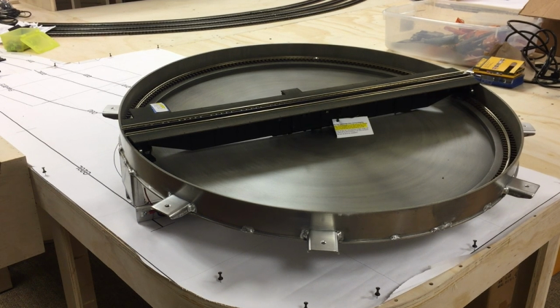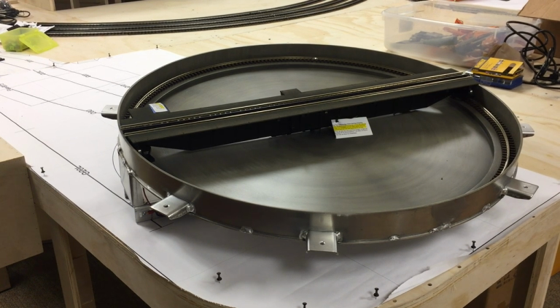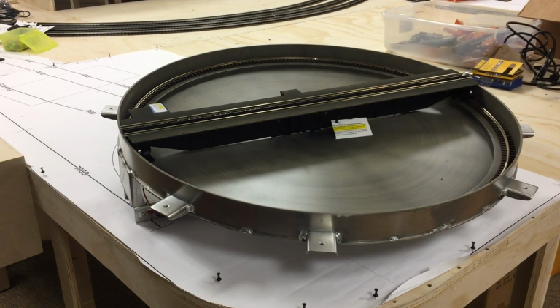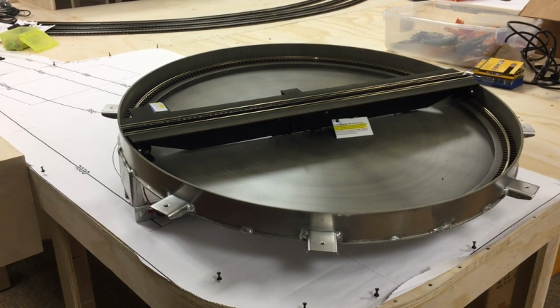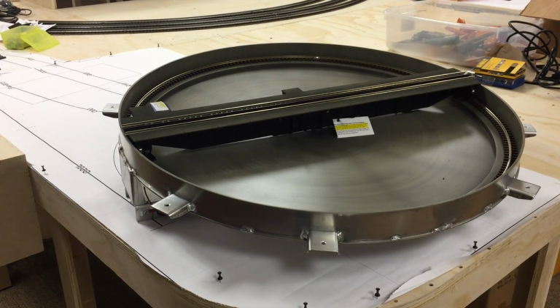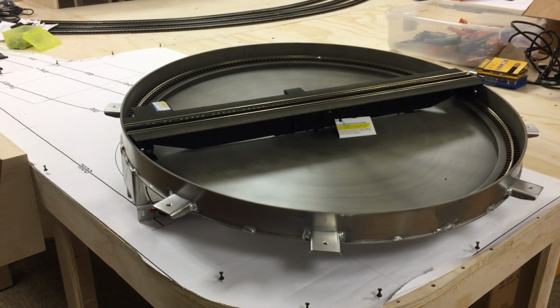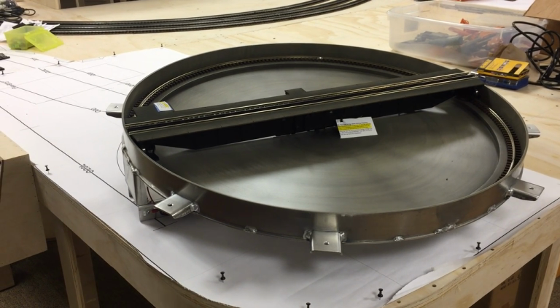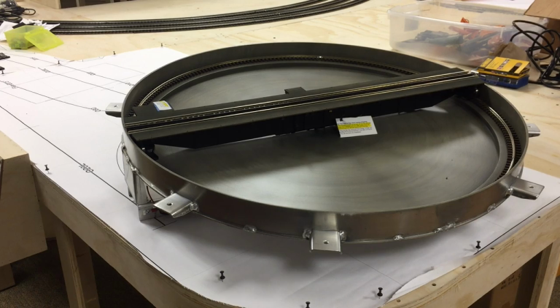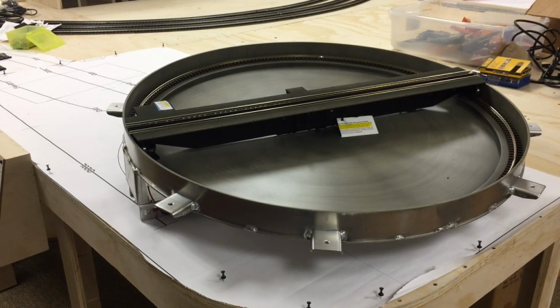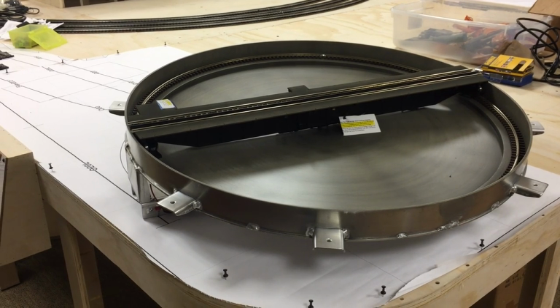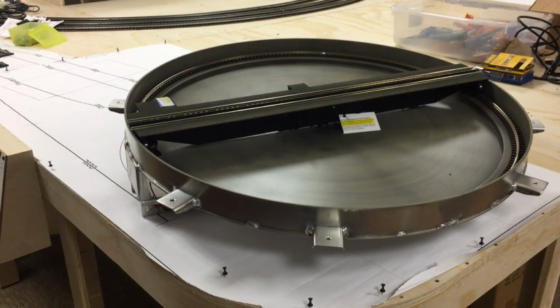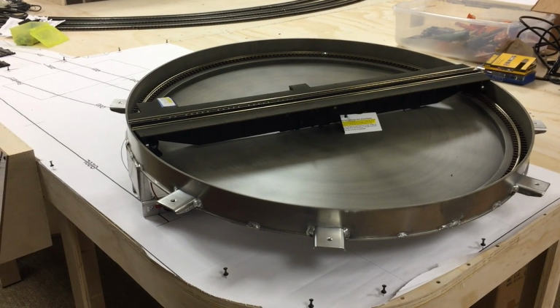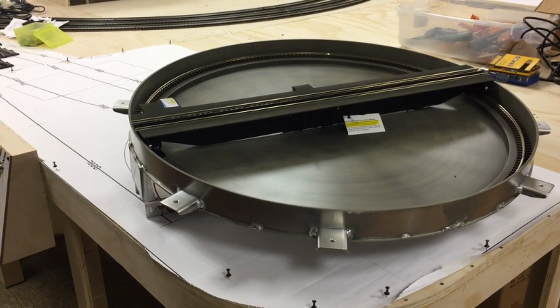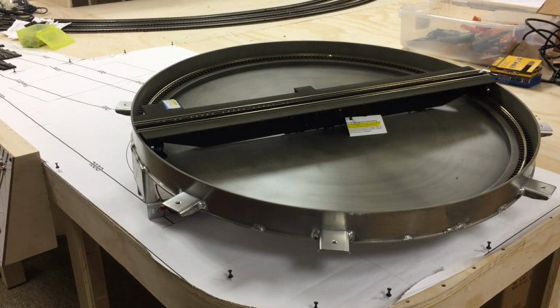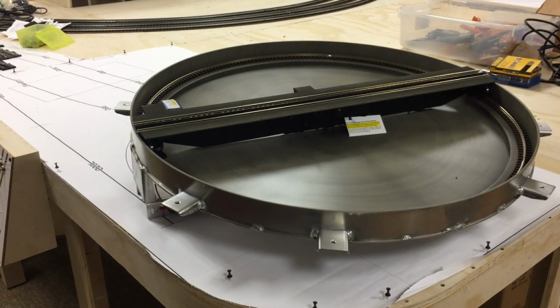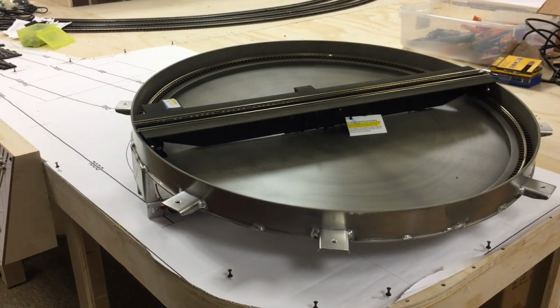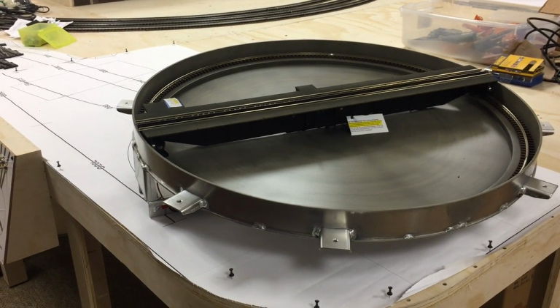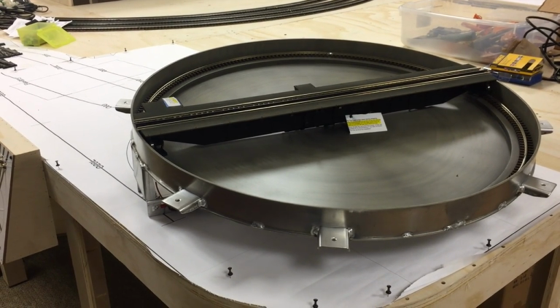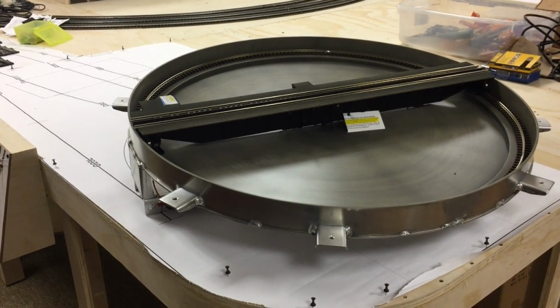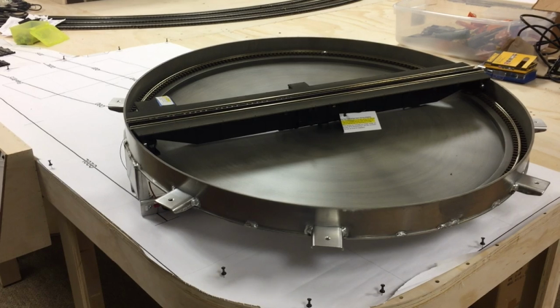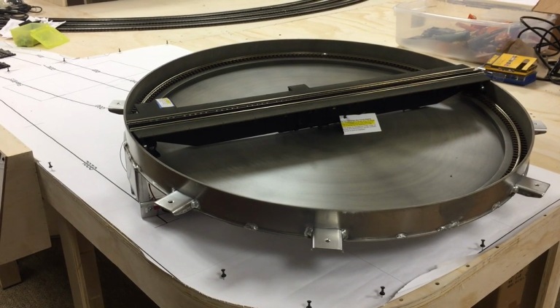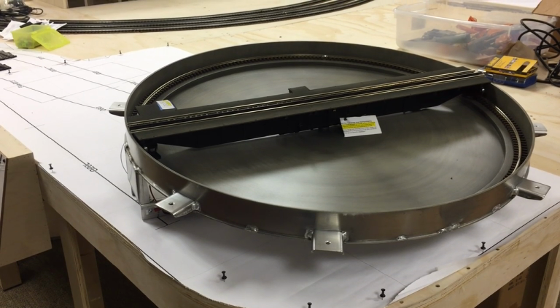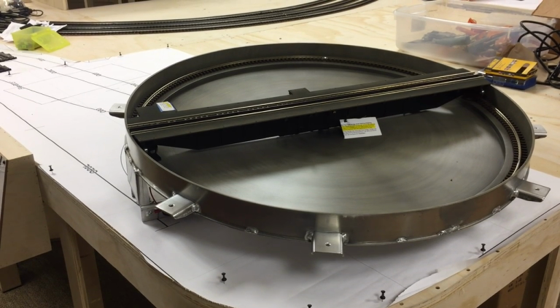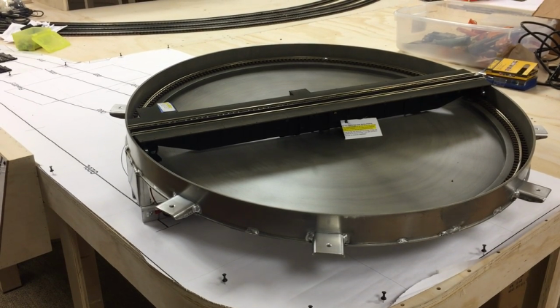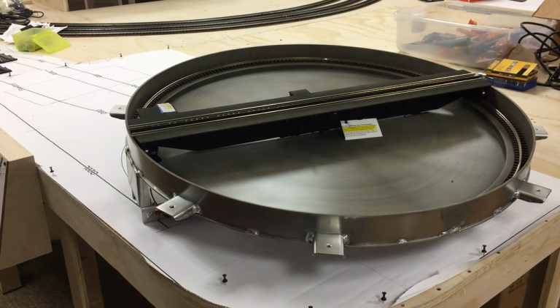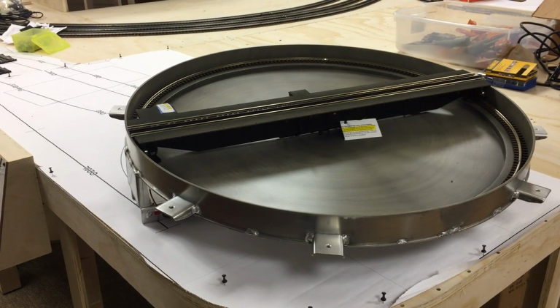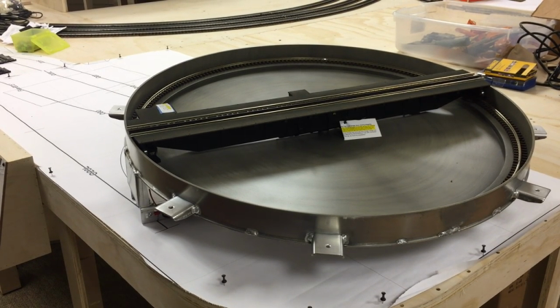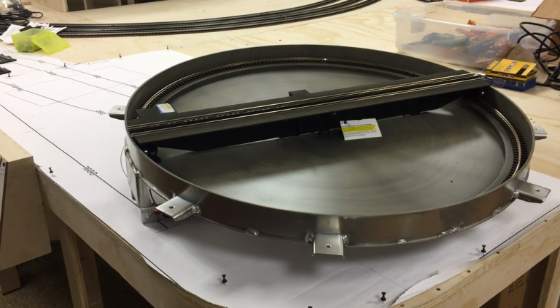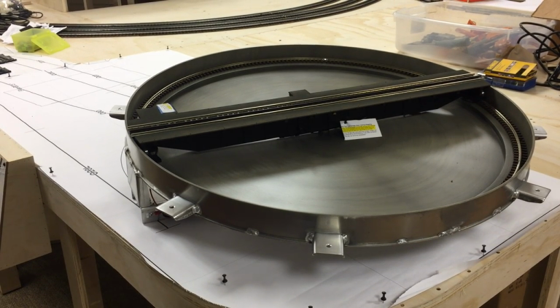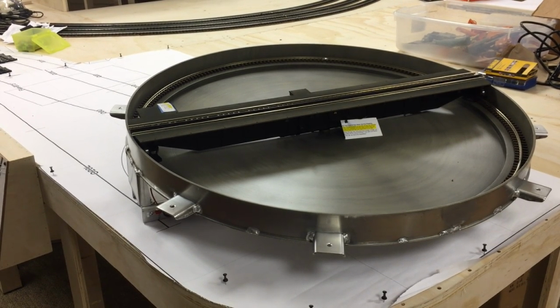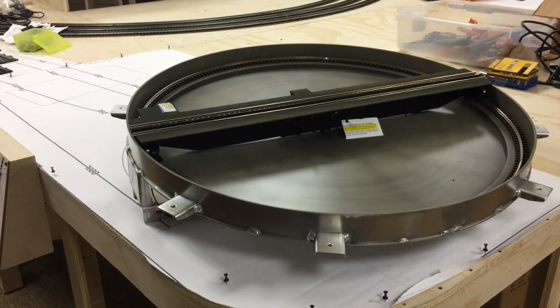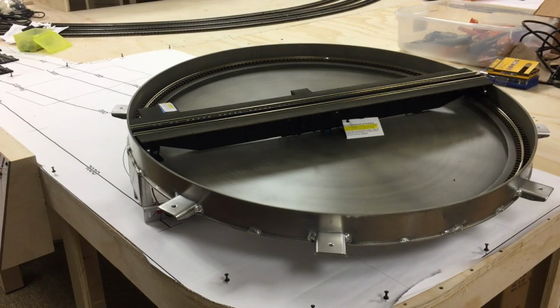Hi, this is ModelRailroadBenchwork.com. Today I'm going to show you how to install the Milhouse River Studios turntable. If you've never heard of these guys, you really should look them up — they make a wonderful product.